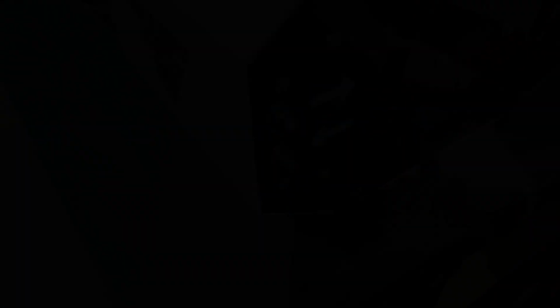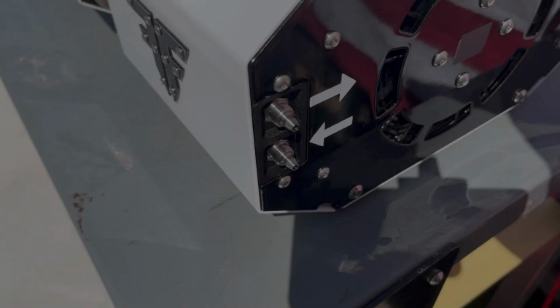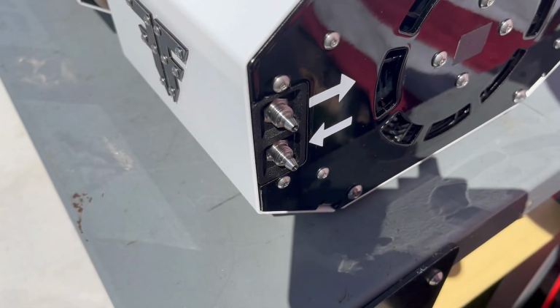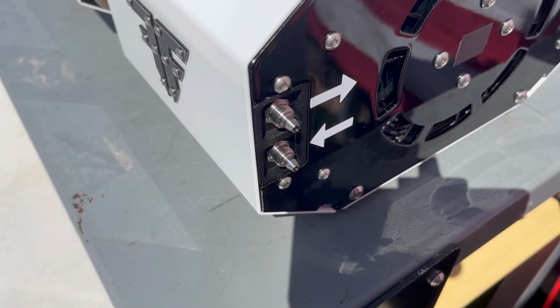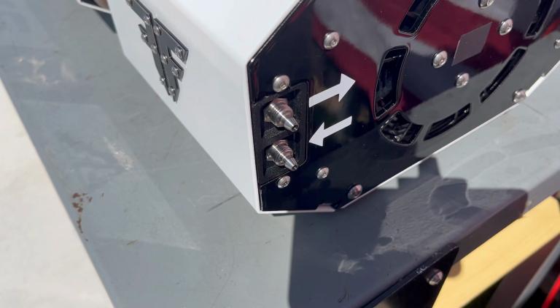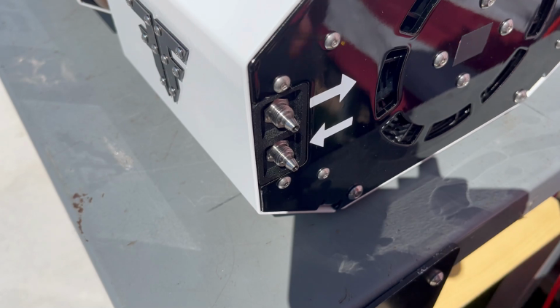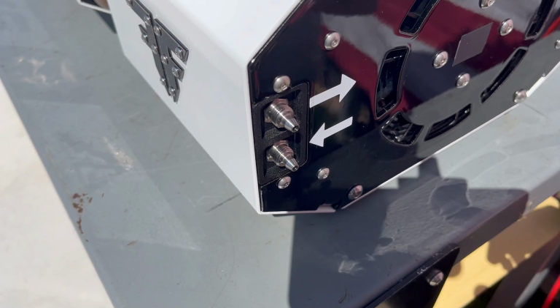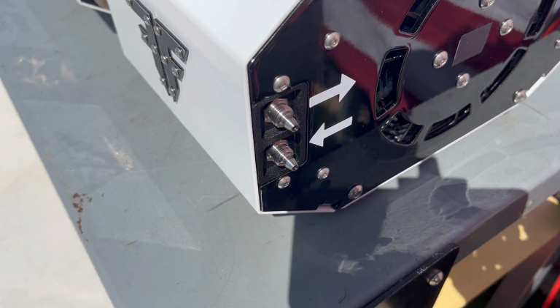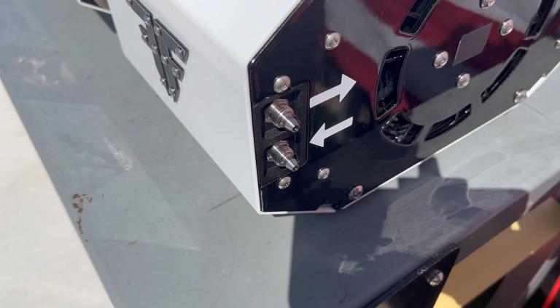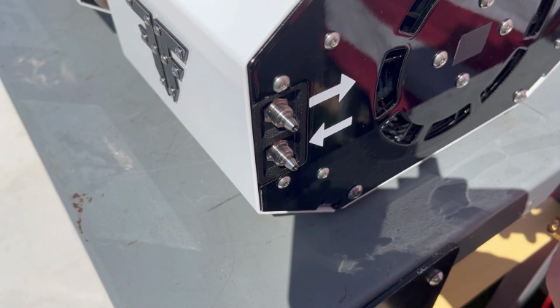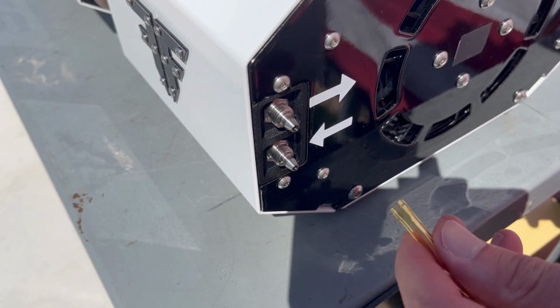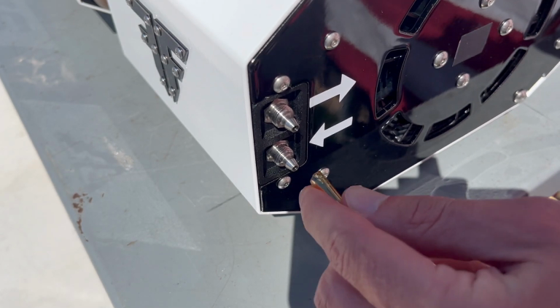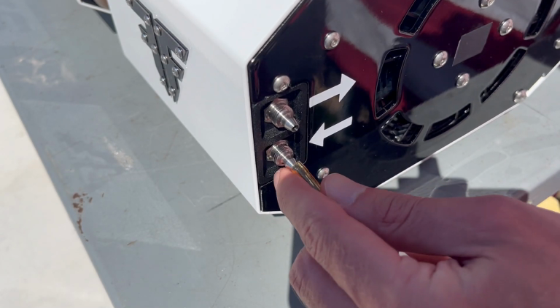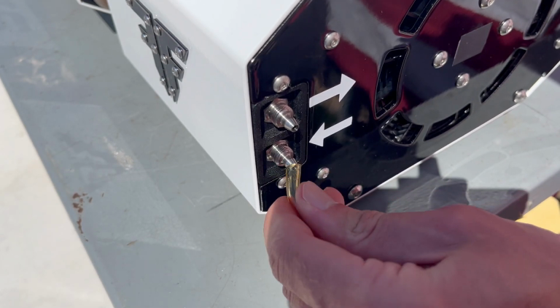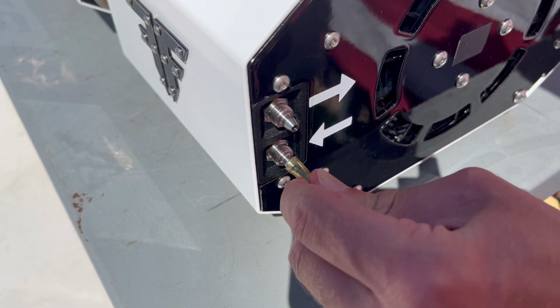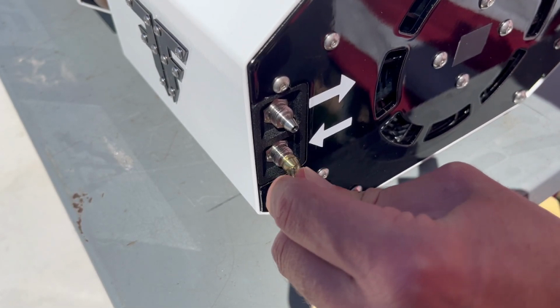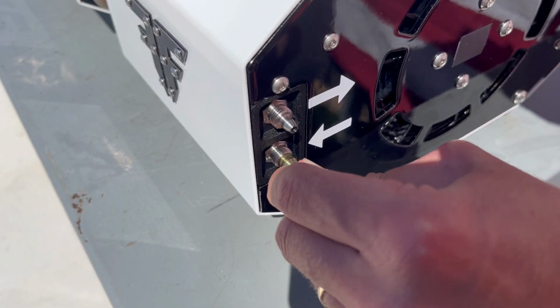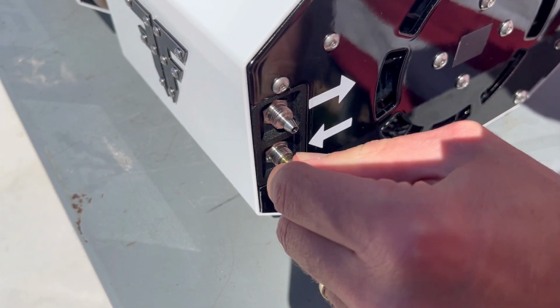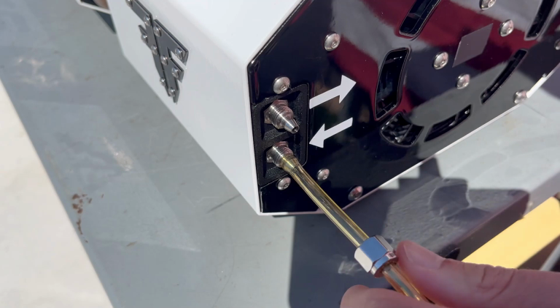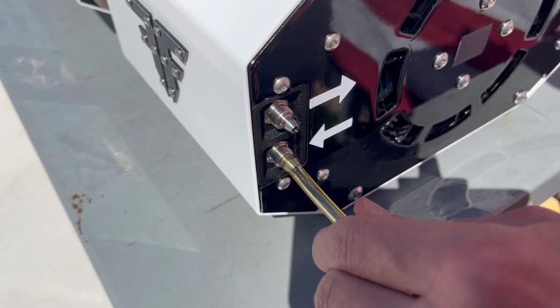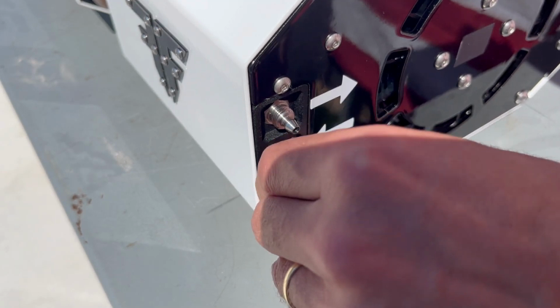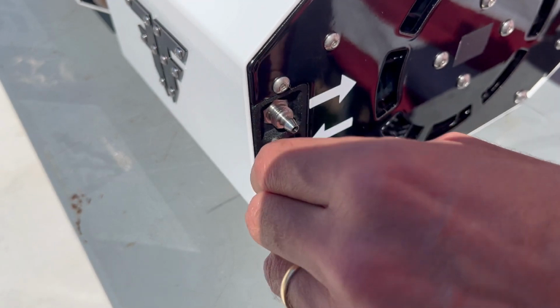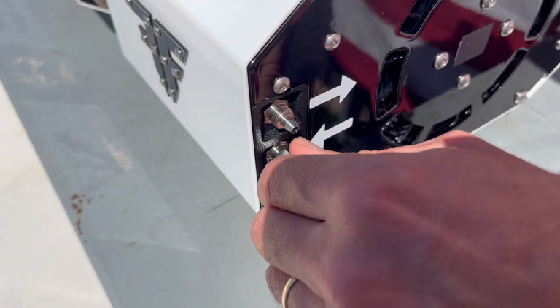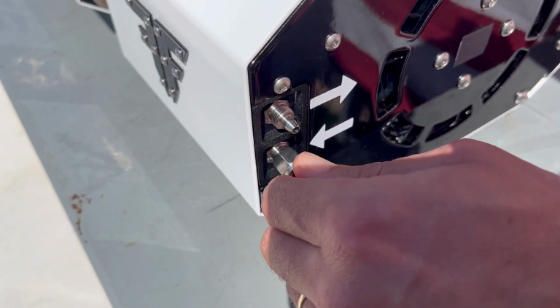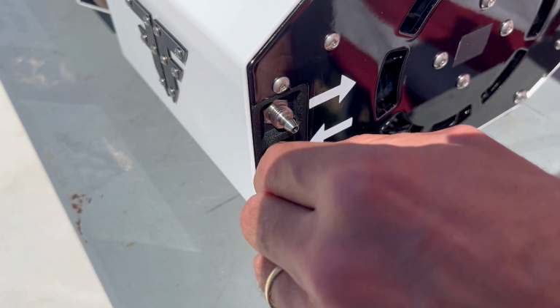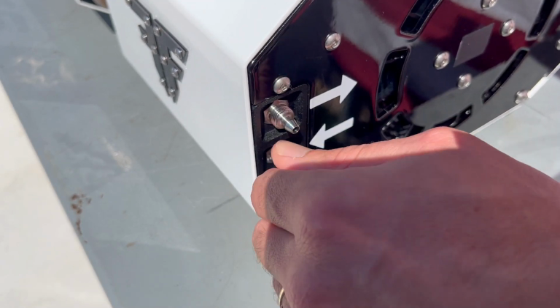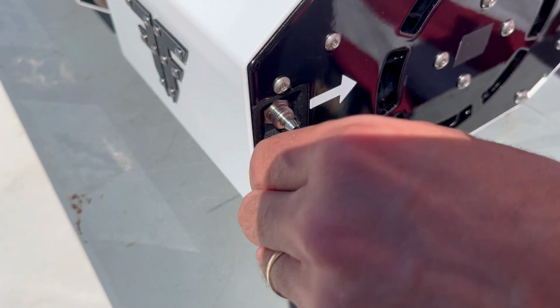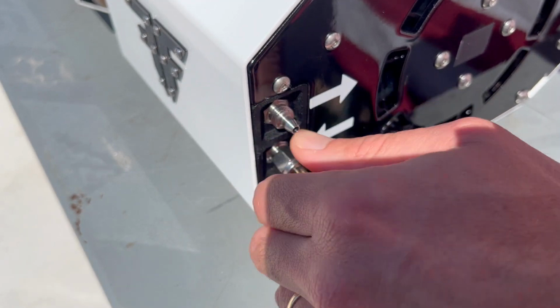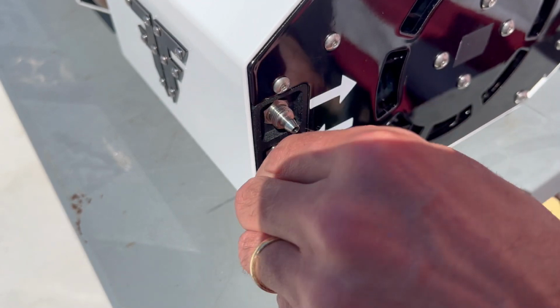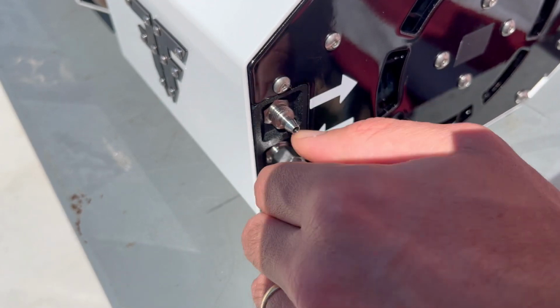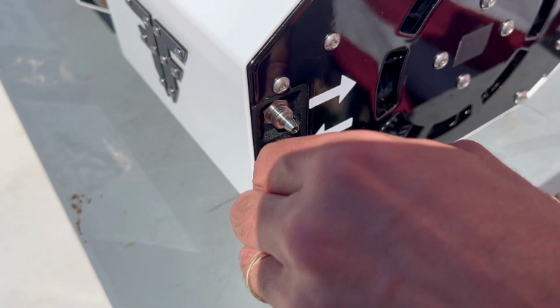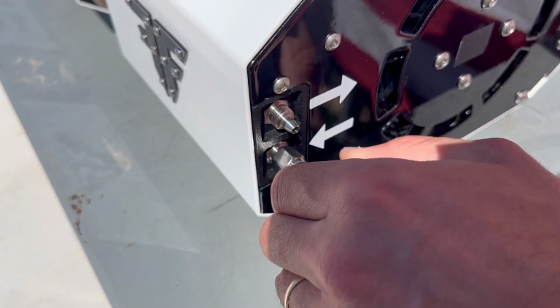With the later generation, the fuel ports have been upgraded with more reliable compression fittings. We continue by installing two 6mm fuel lines to the back panel of the unit — one line for supply, and one line for return.